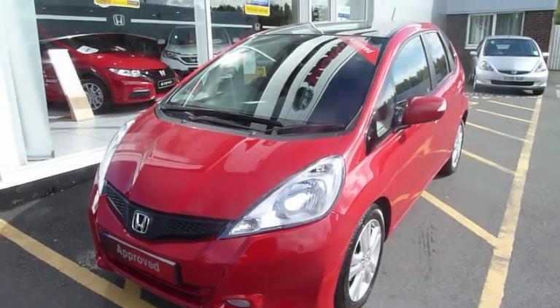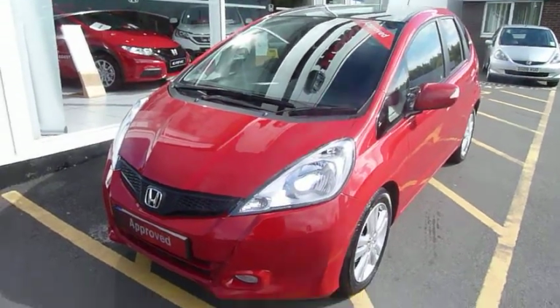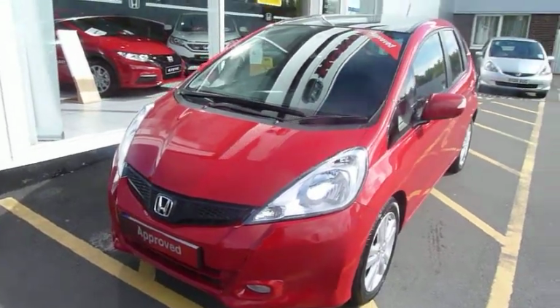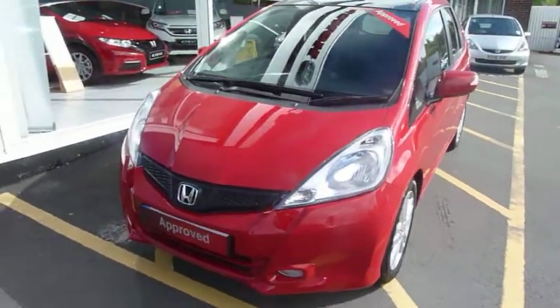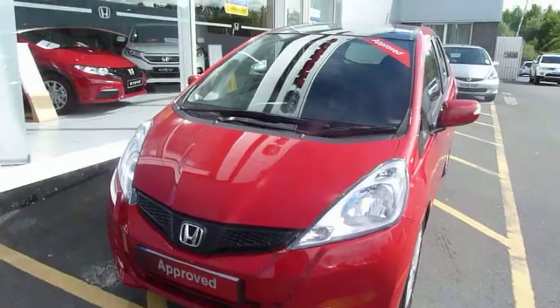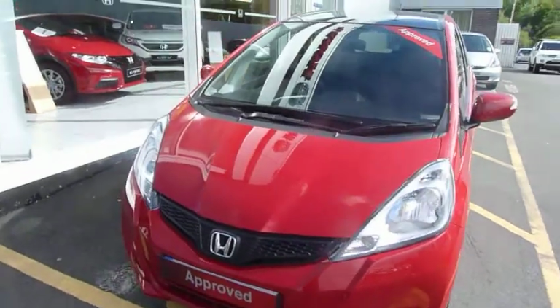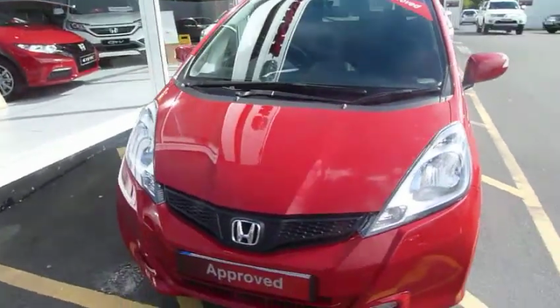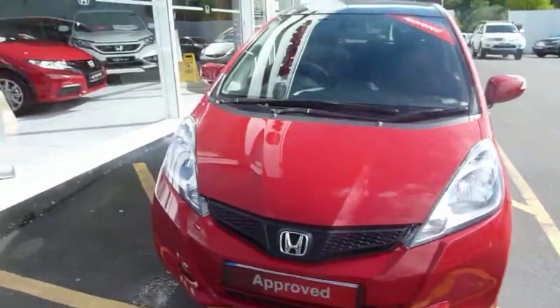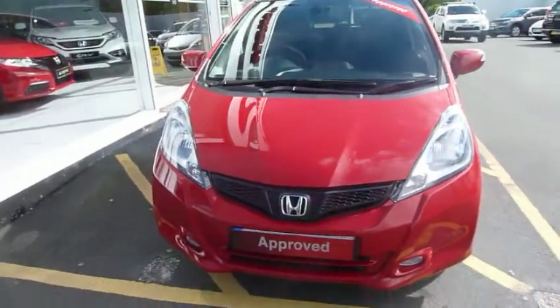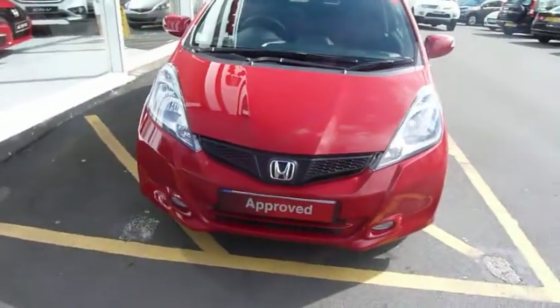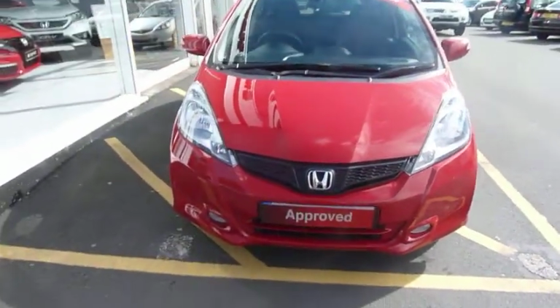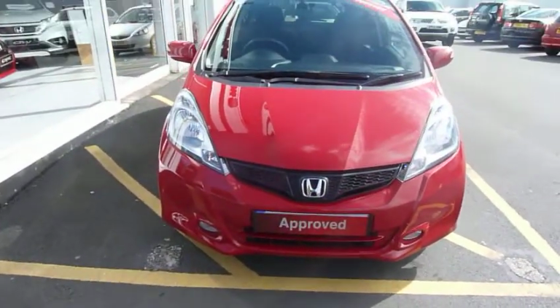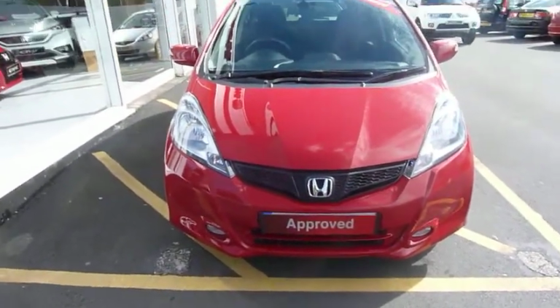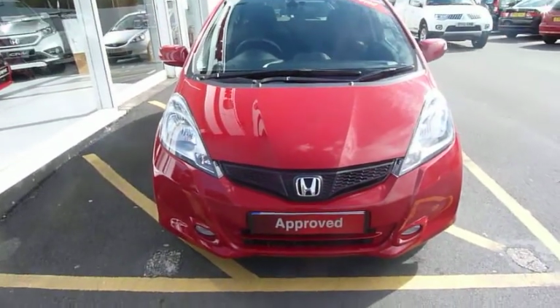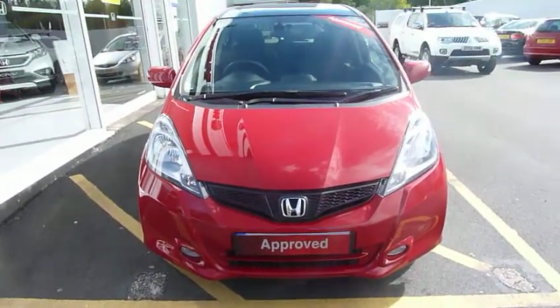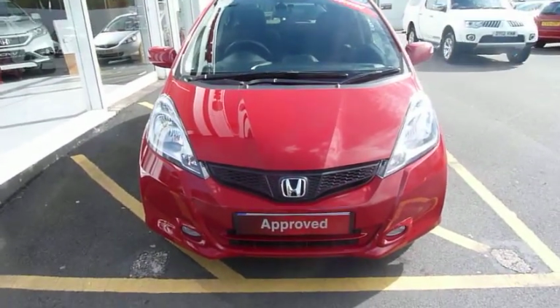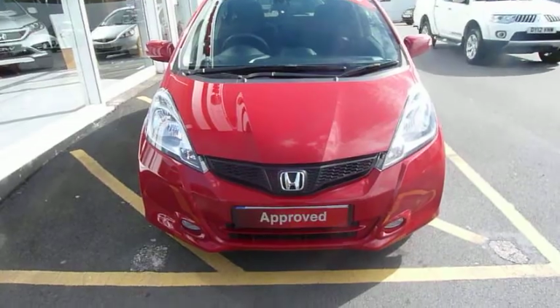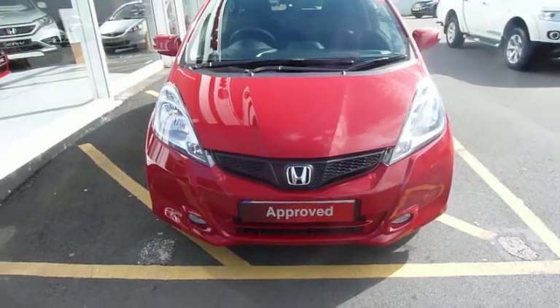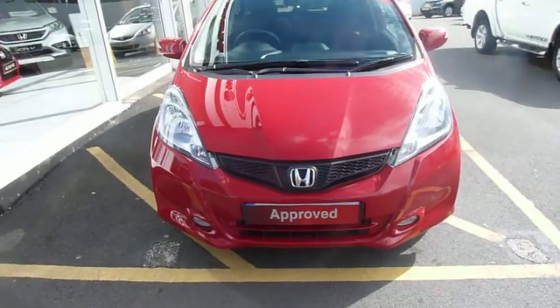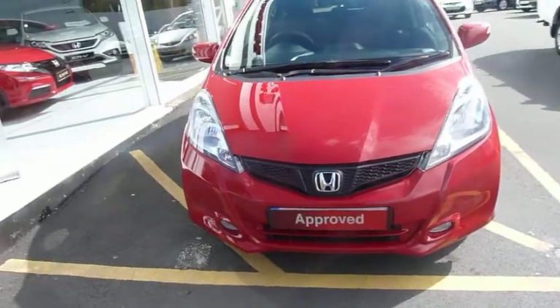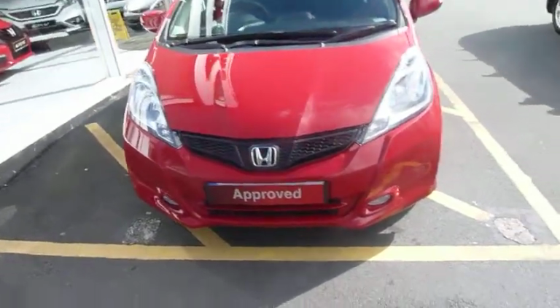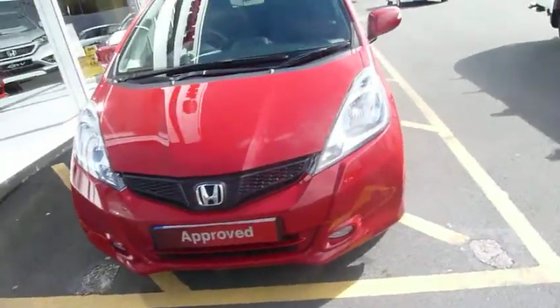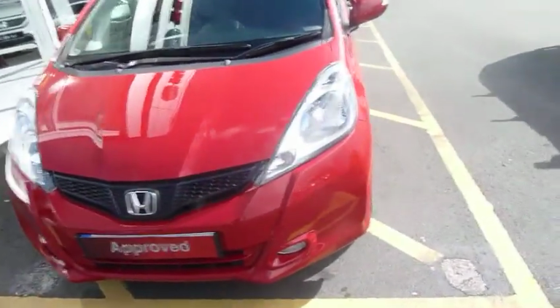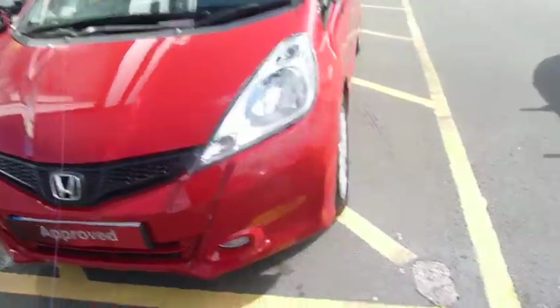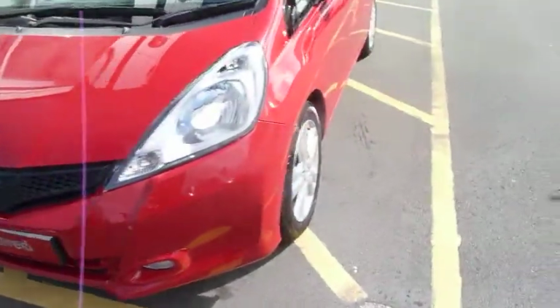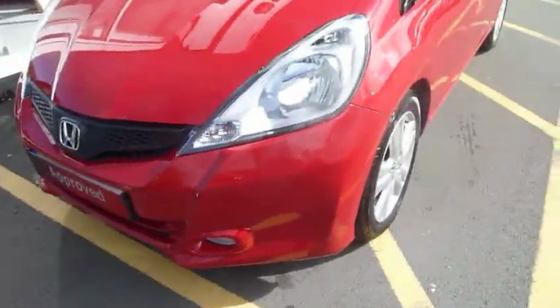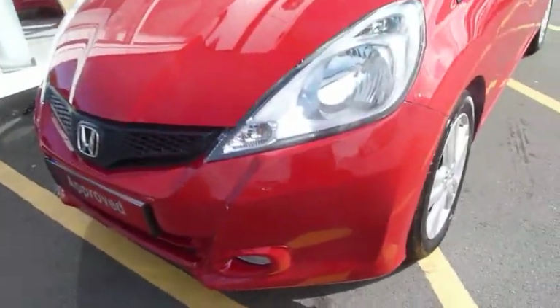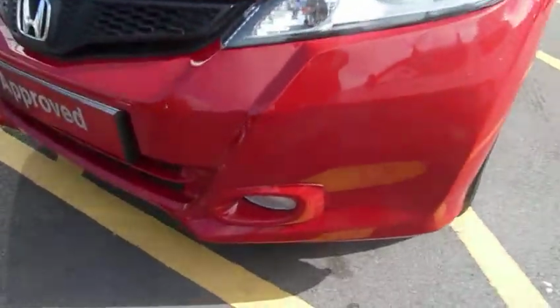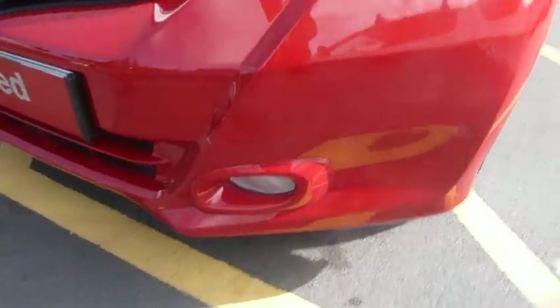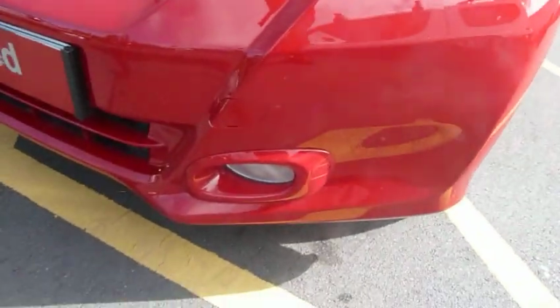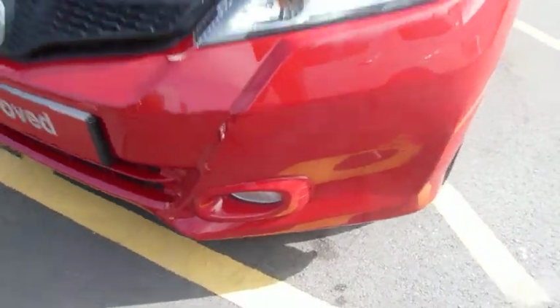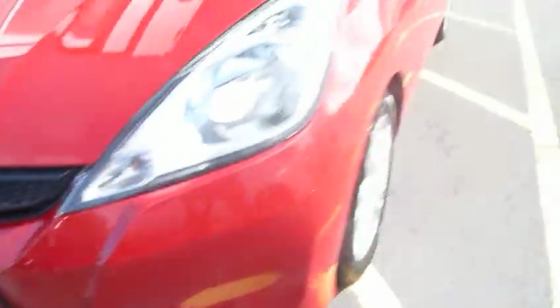Hello and welcome to the JT Hughes Honda website. My name is Harvey and today I offer you a top-of-the-range Honda Jazz 1.4 EX. The EX, as you can see, has front driving lamps.